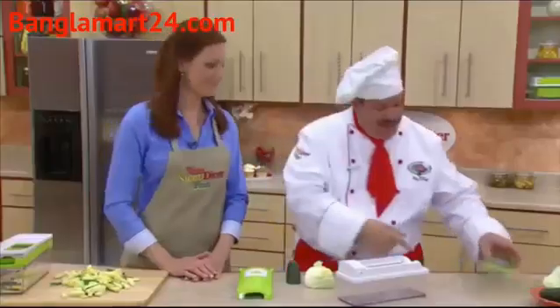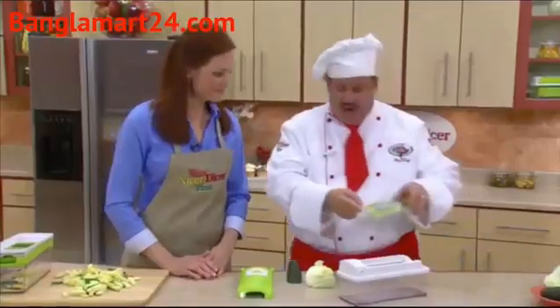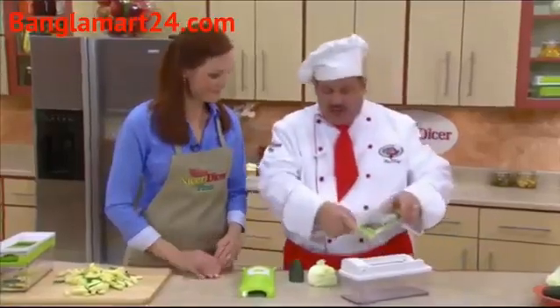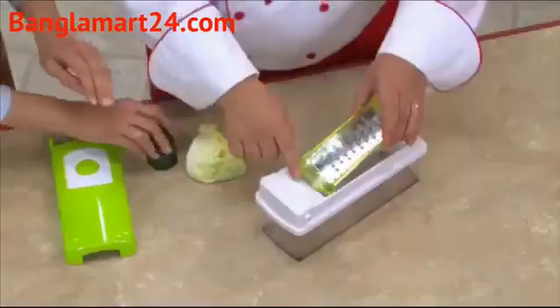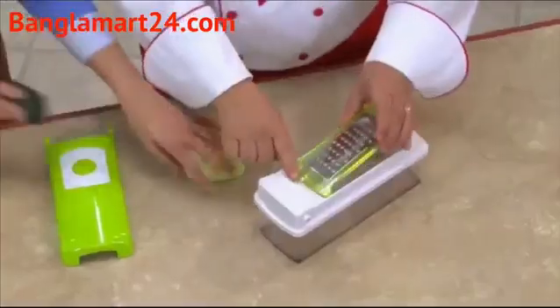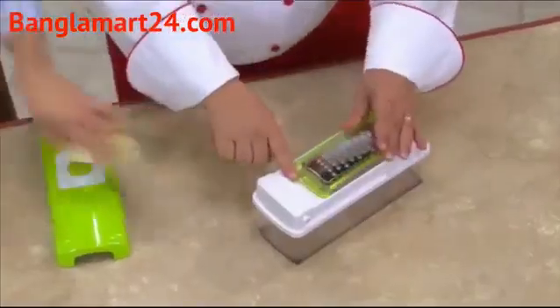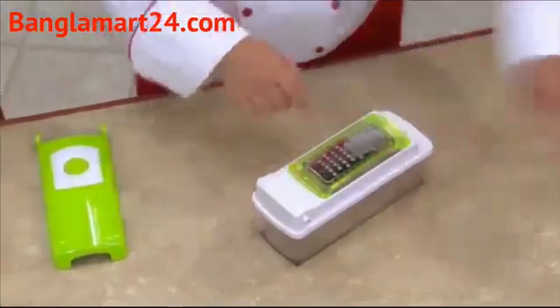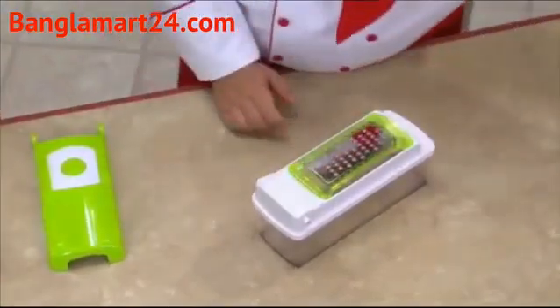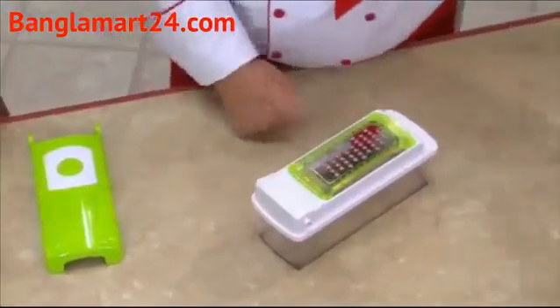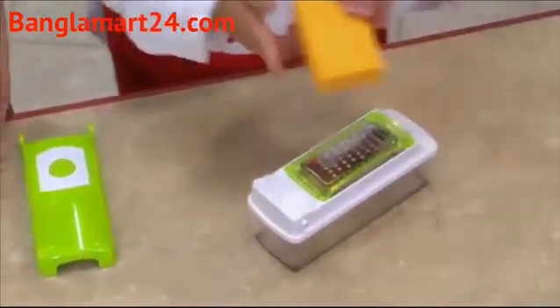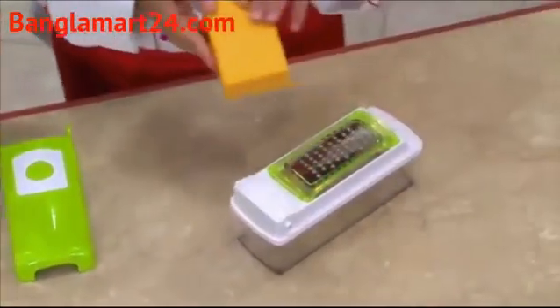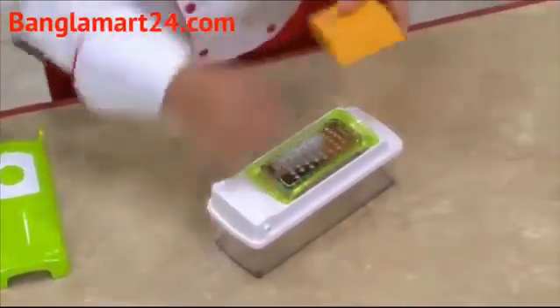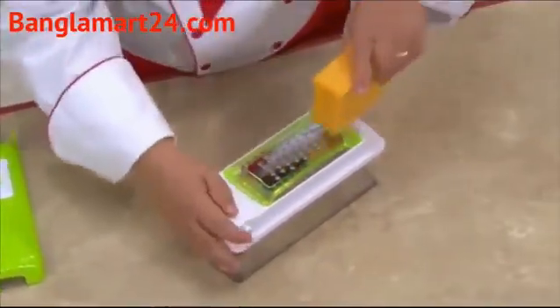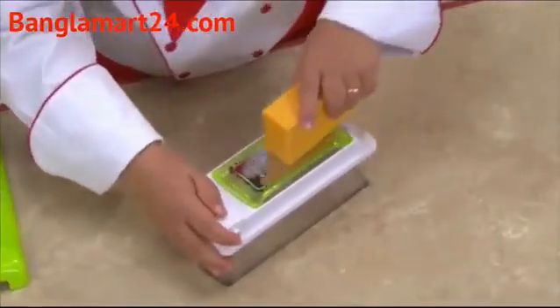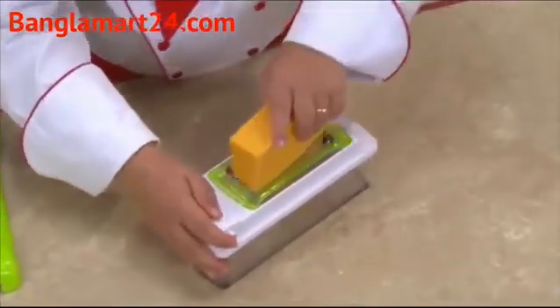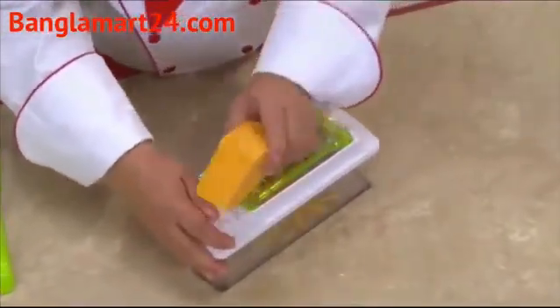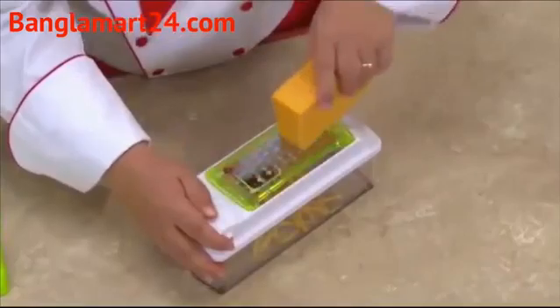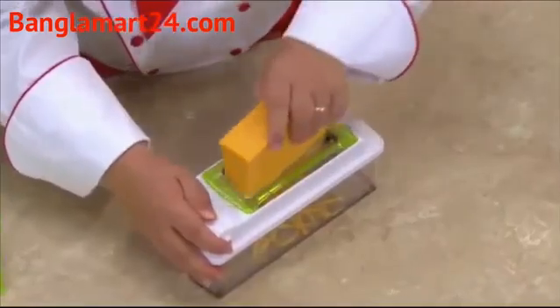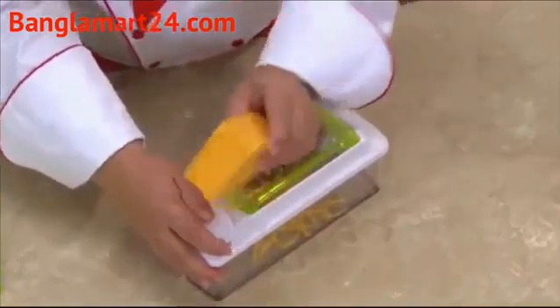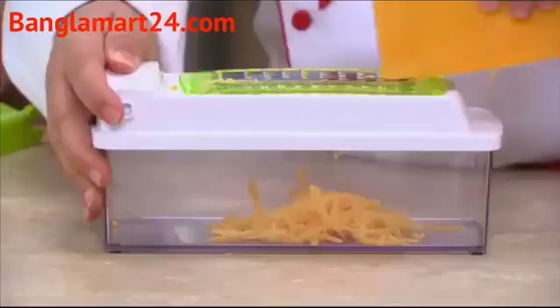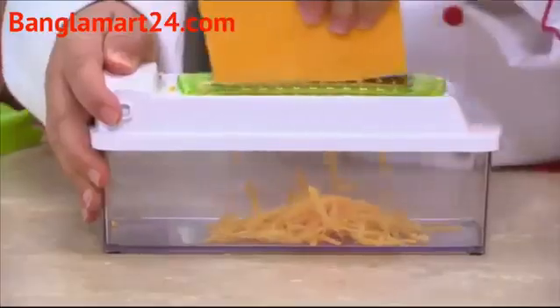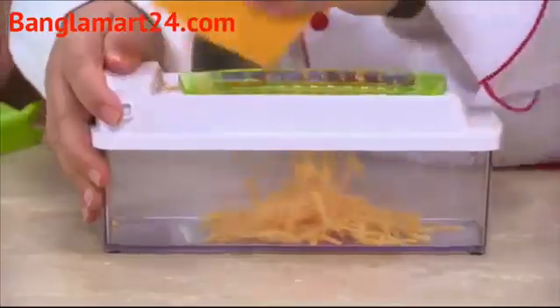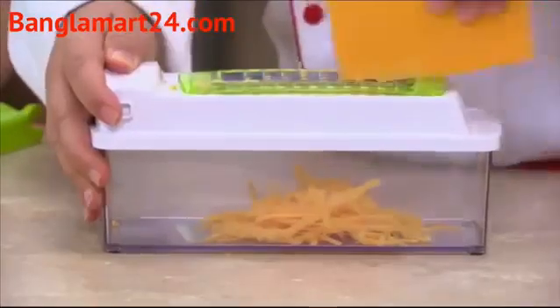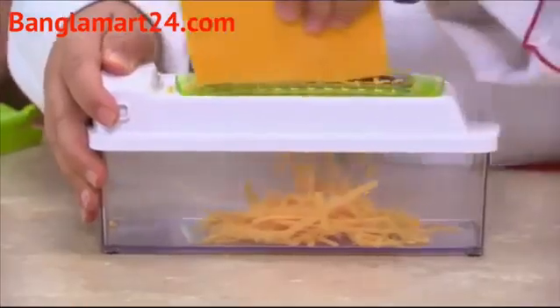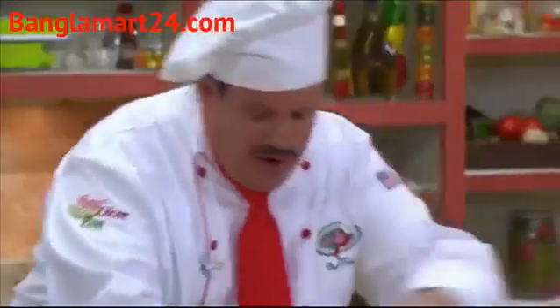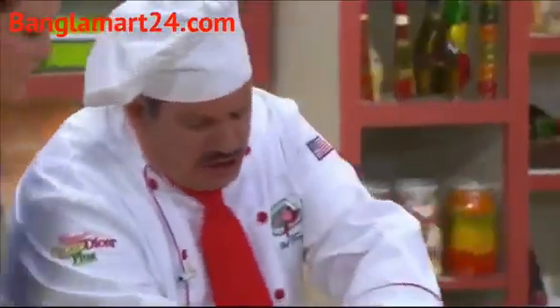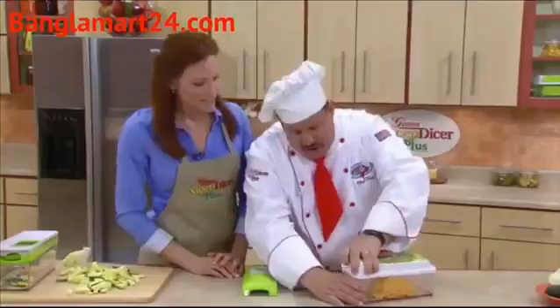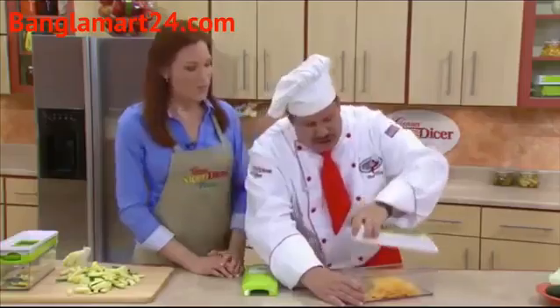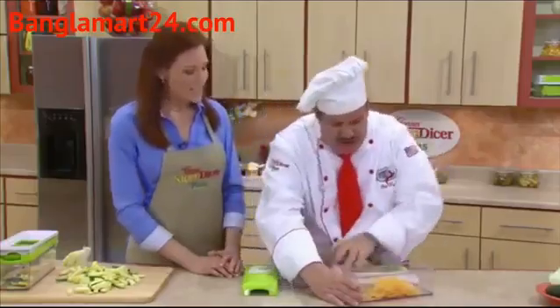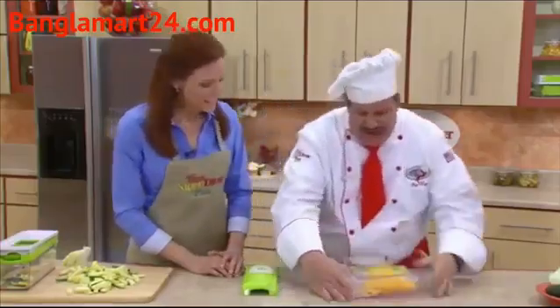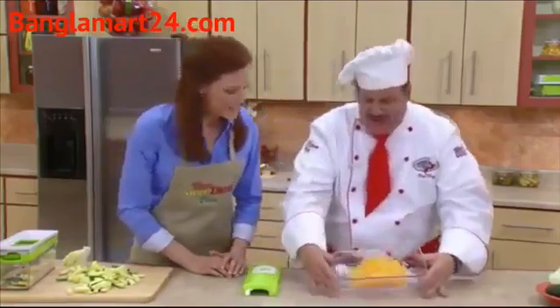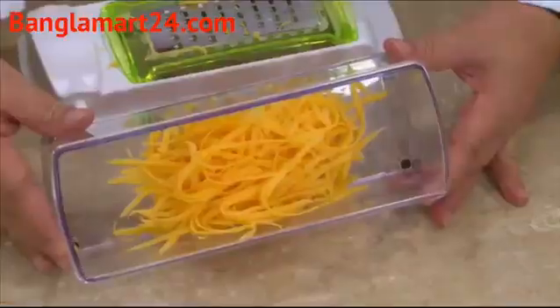This is our Genius Grater. It snaps right into place, and when you buy bulk, you save money. You can grate cheese for spaghetti. Look at that — chocolate or coconut, lemon and orange rind if you're baking. And wait until you see the results — check that out, right in the container. Beautiful.